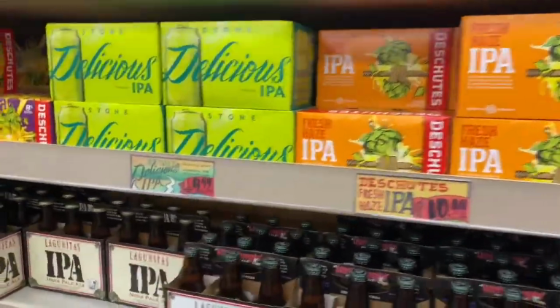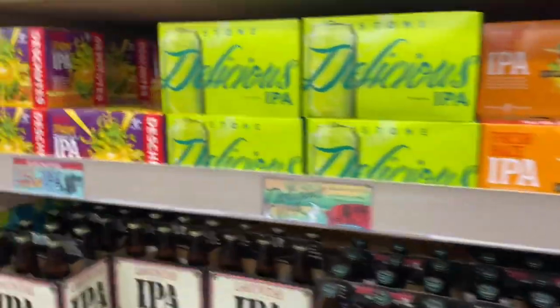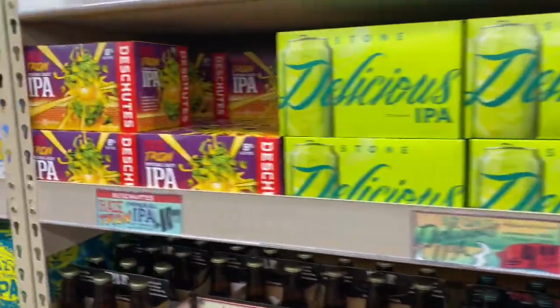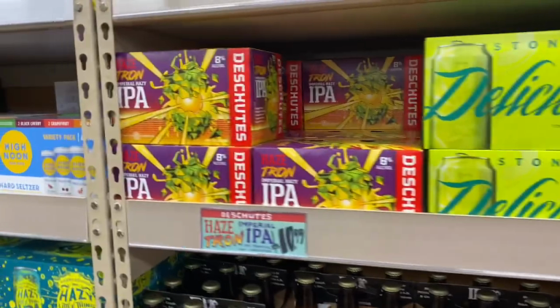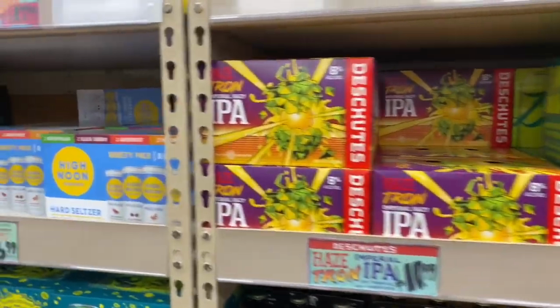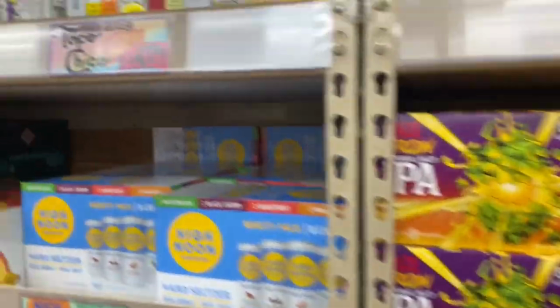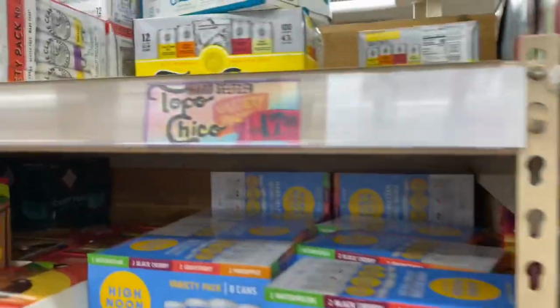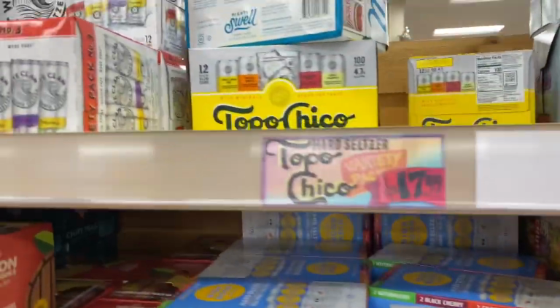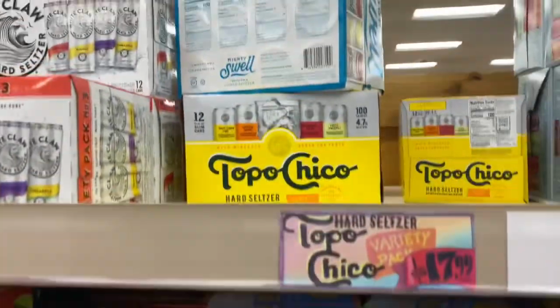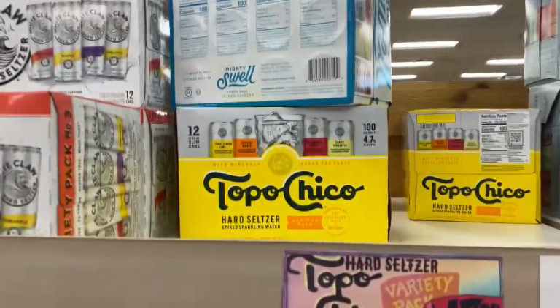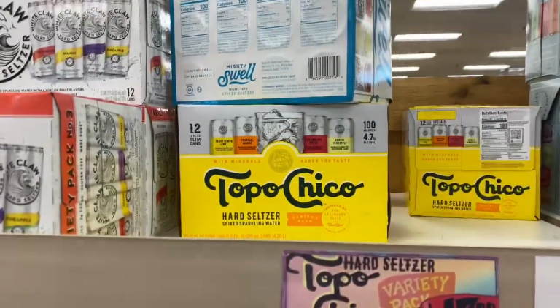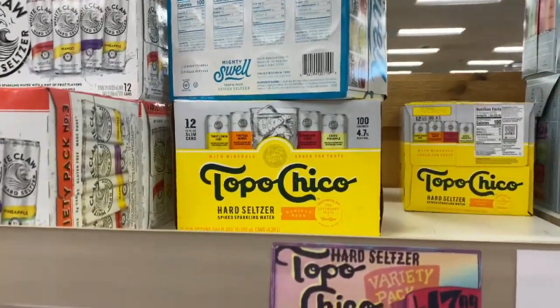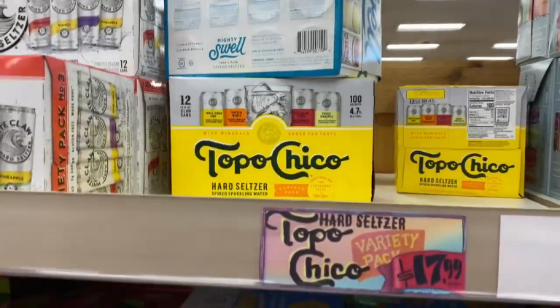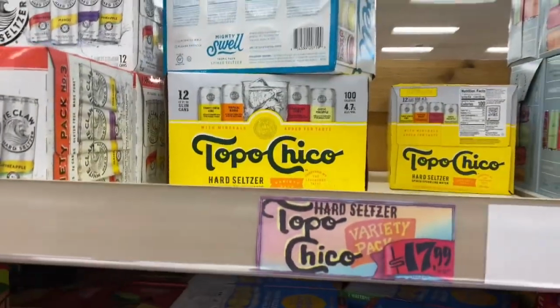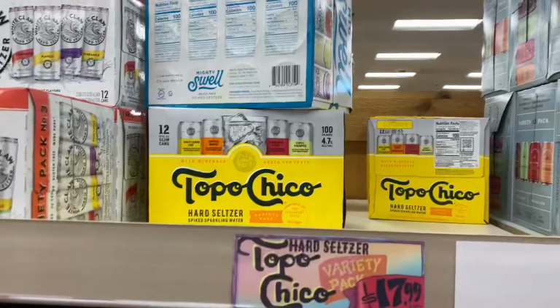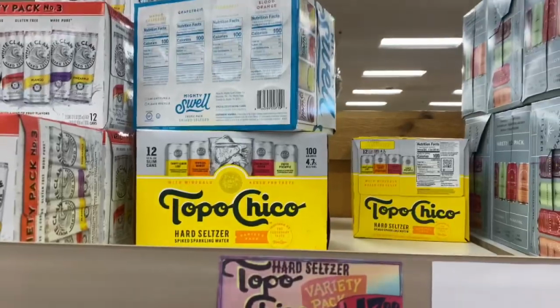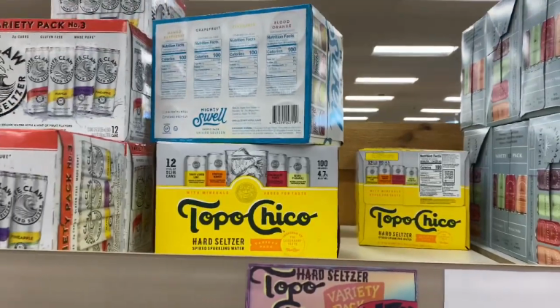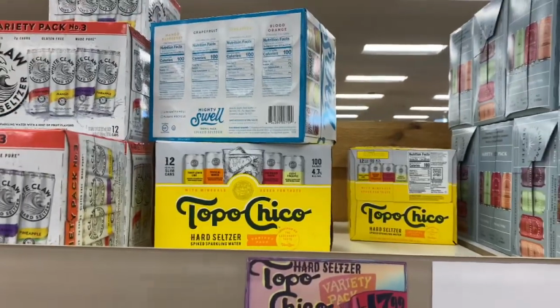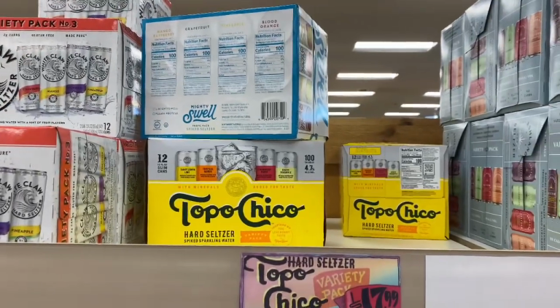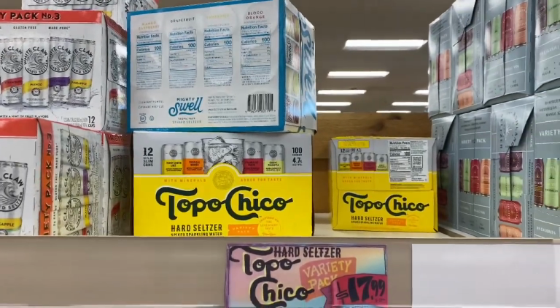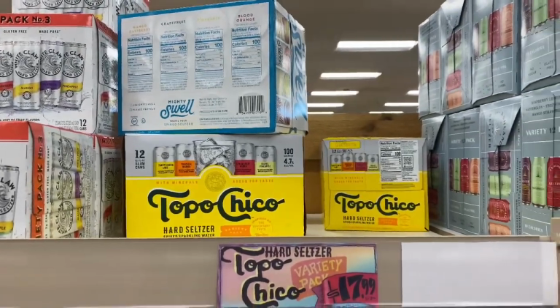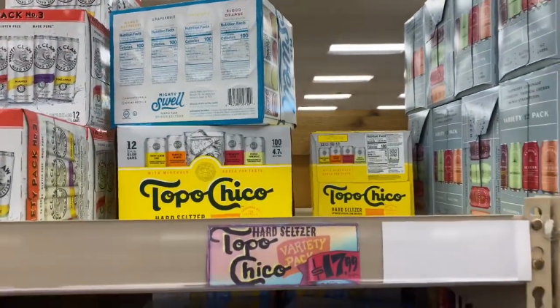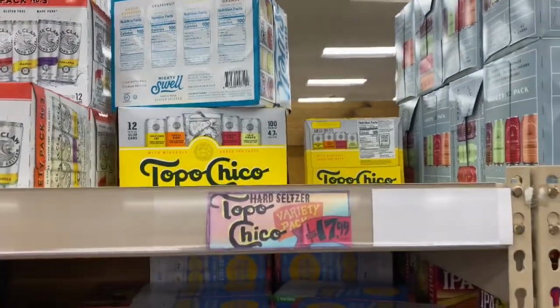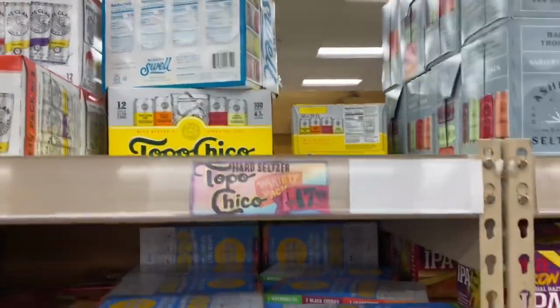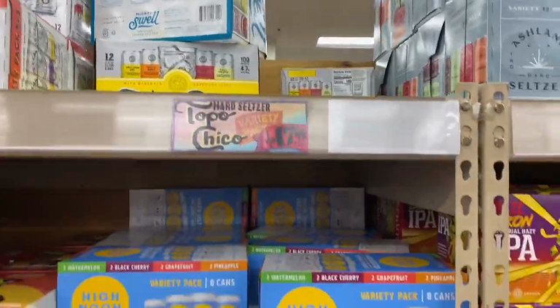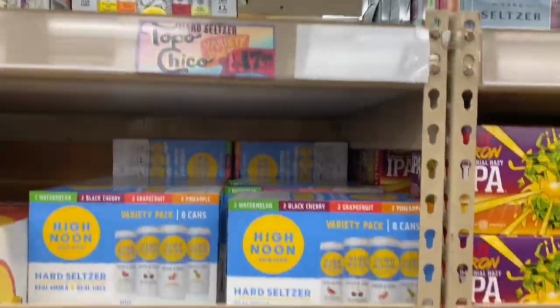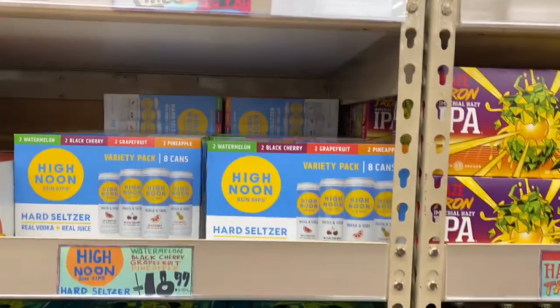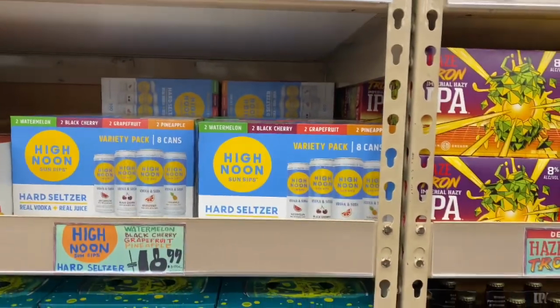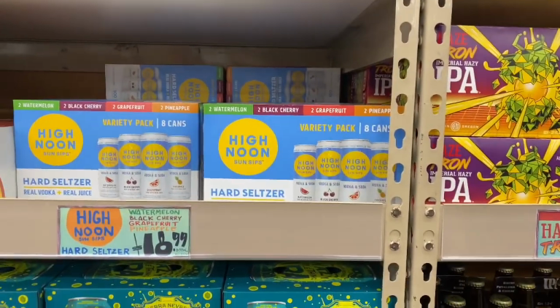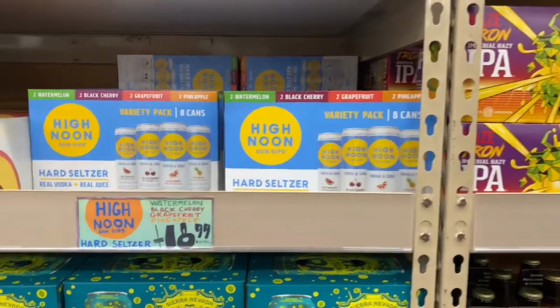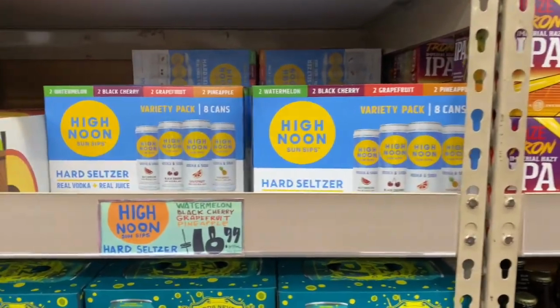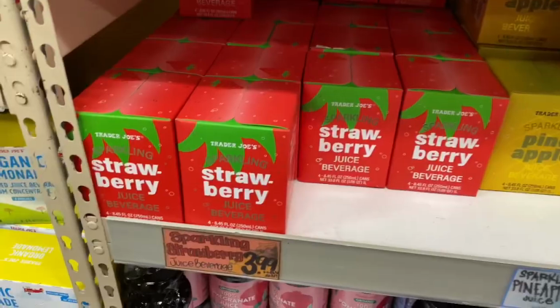What I do like is that they carry tons of different beers and things that you normally wouldn't see elsewhere. Oh my god, I found Topo Chico! I cannot believe it — I have not seen it anywhere else. This is what I love about Trader Joe's: they carry things that most of us probably may not have seen.